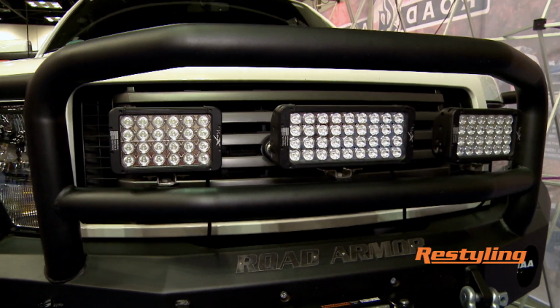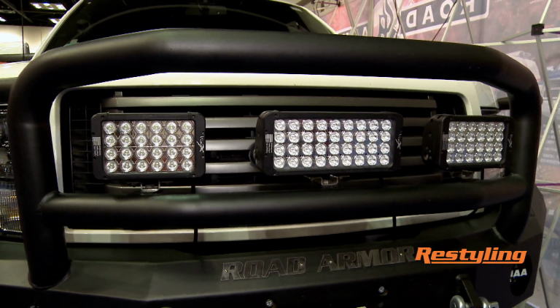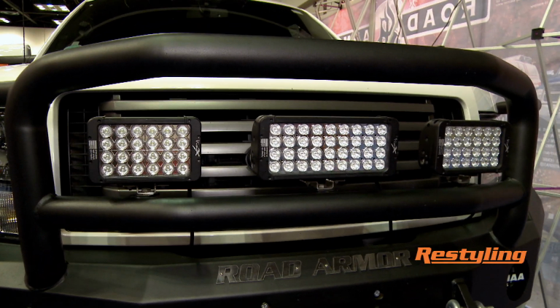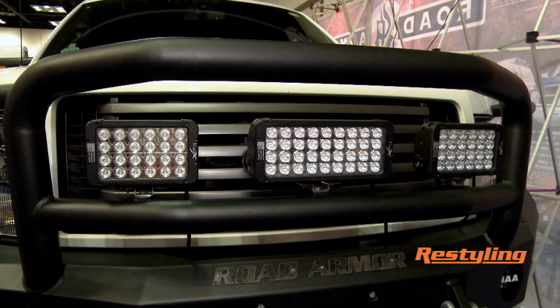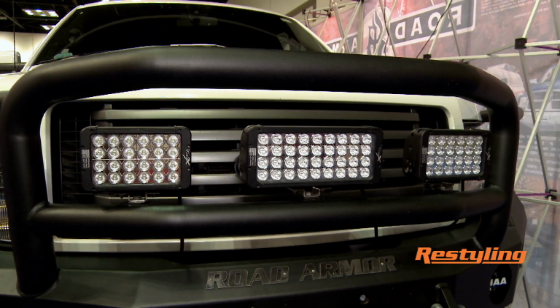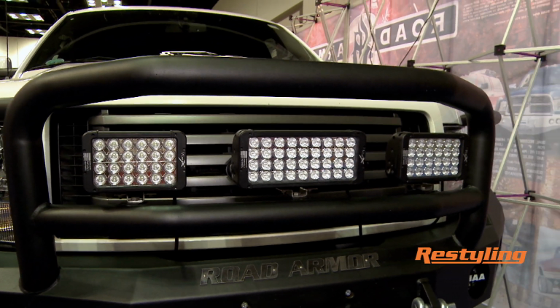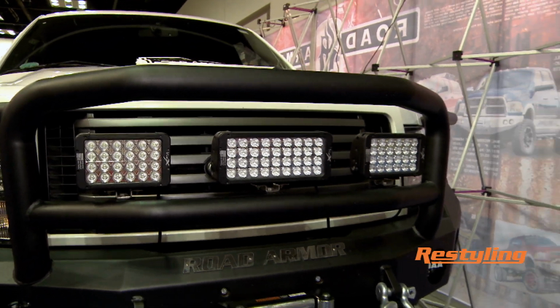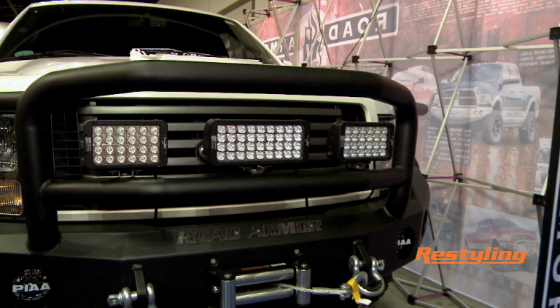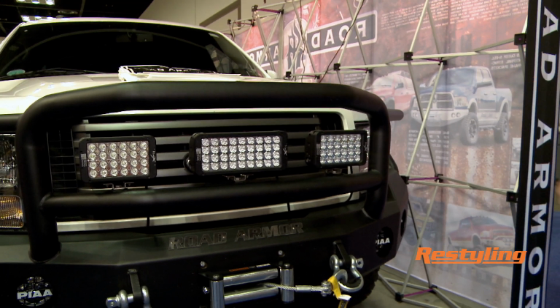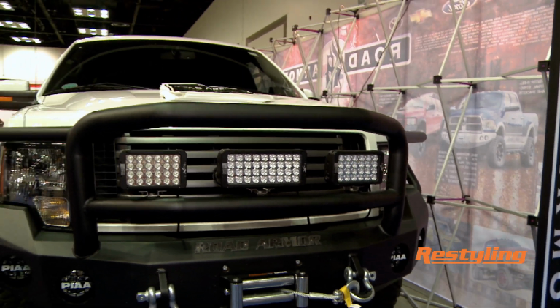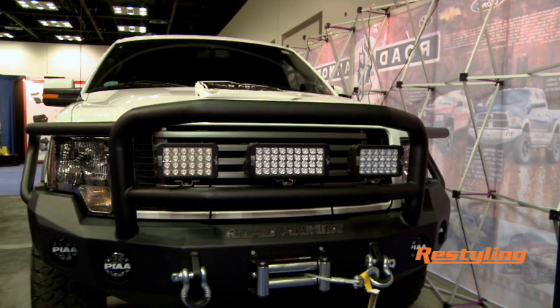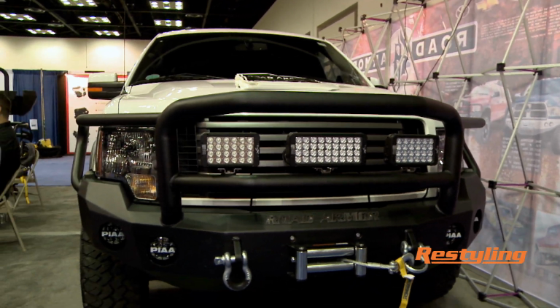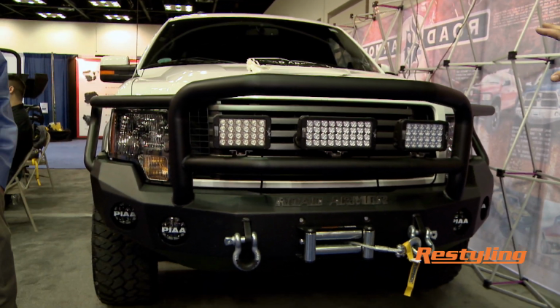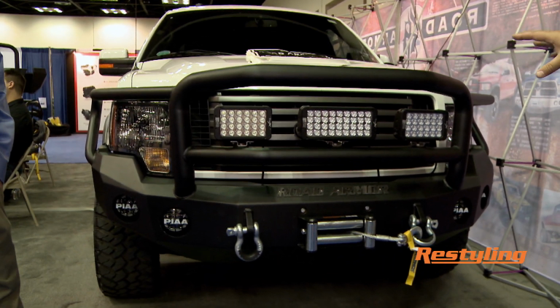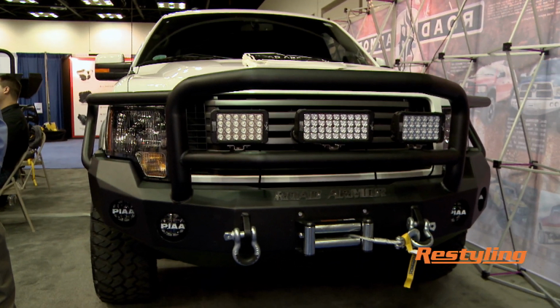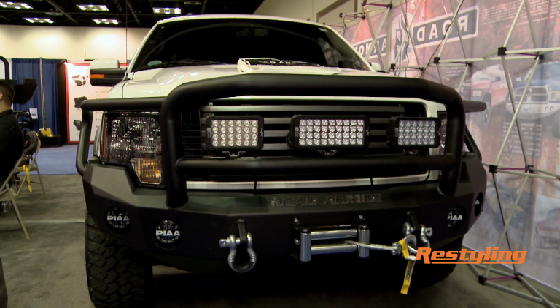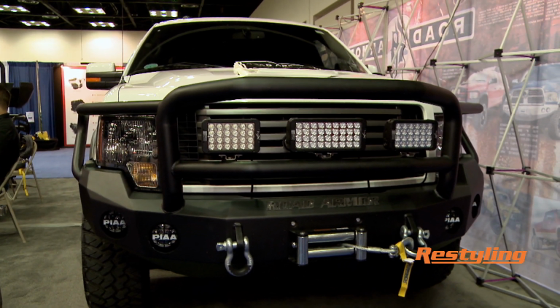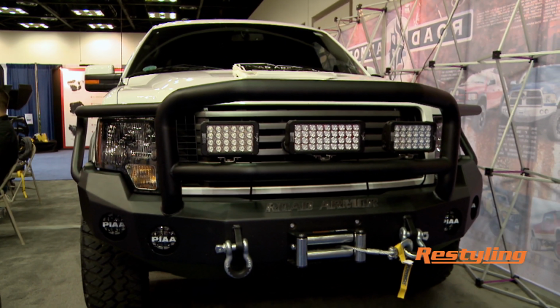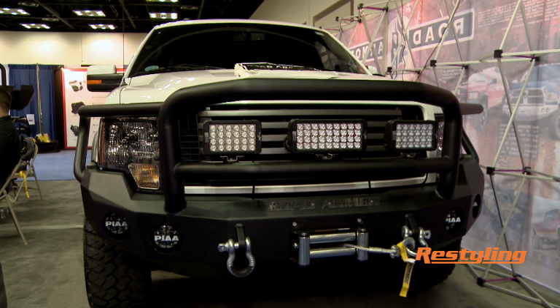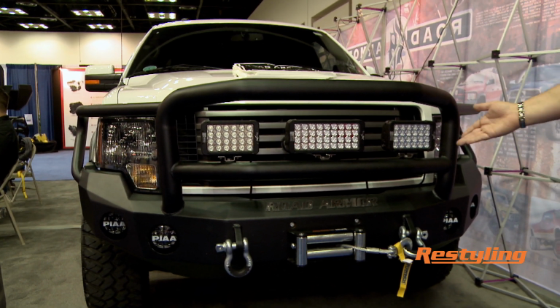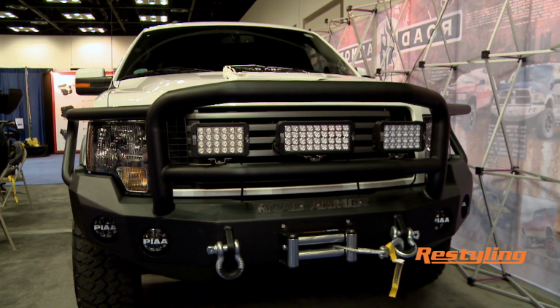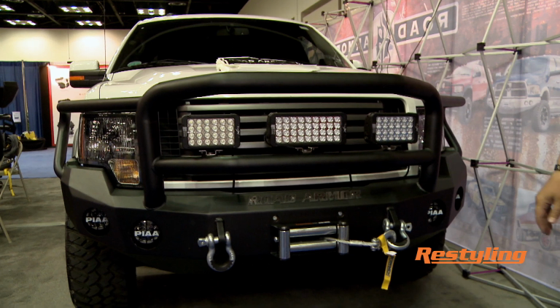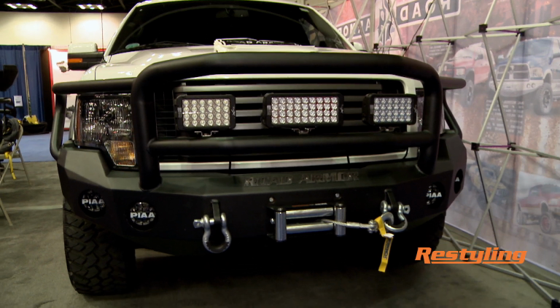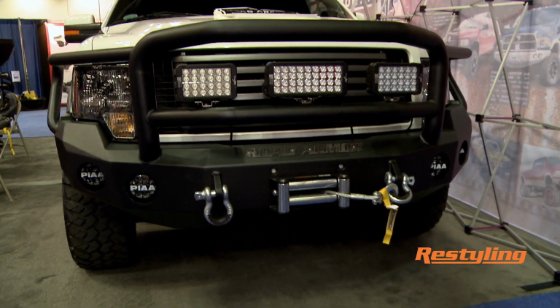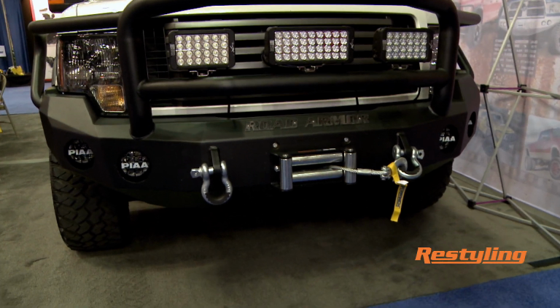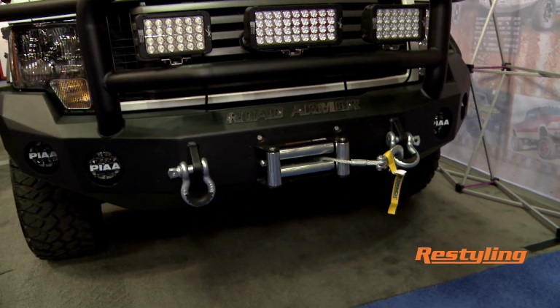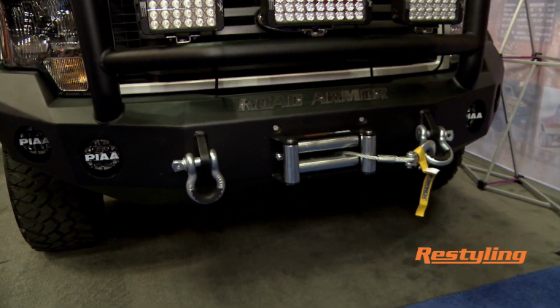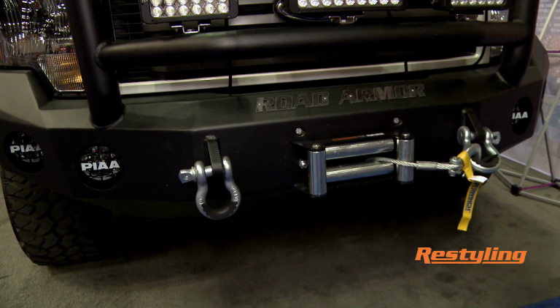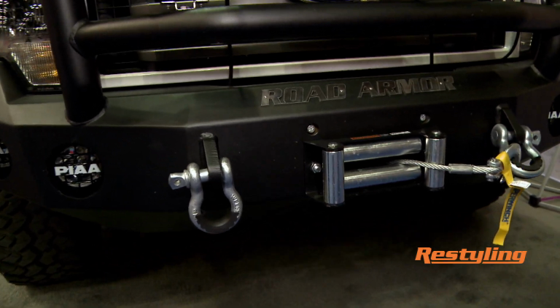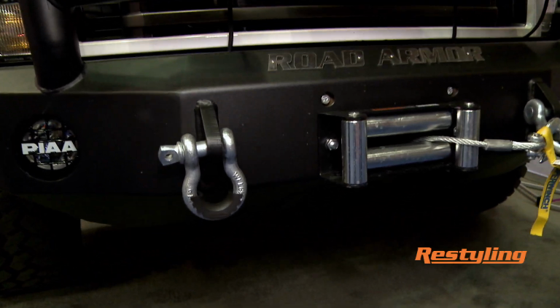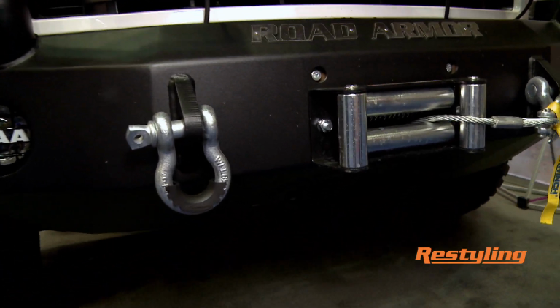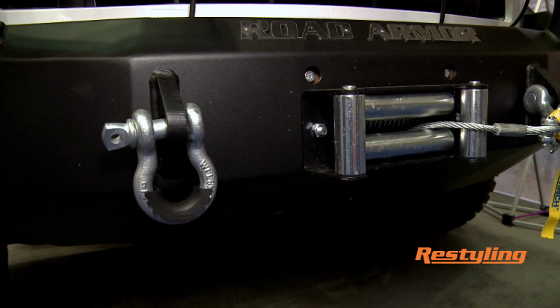Those are military spec lights, or construction style, industrial style lighting. Winch mount up to a 12,000 pound is what we spec it around, but some models hold a 16,500.